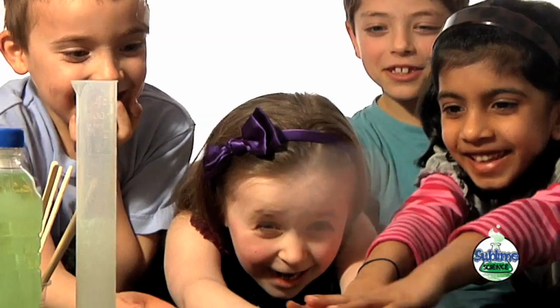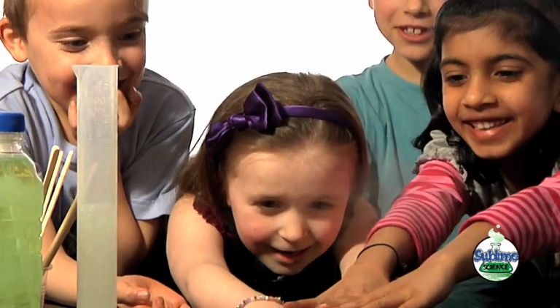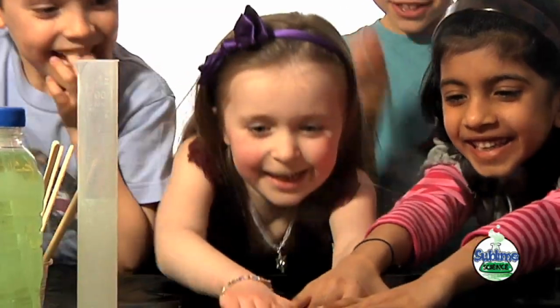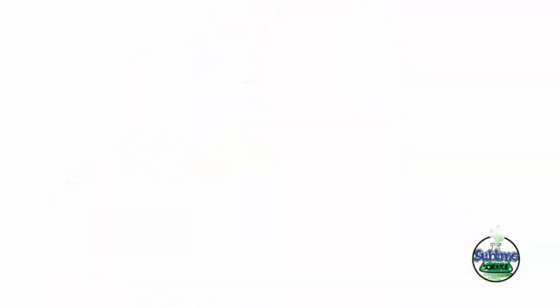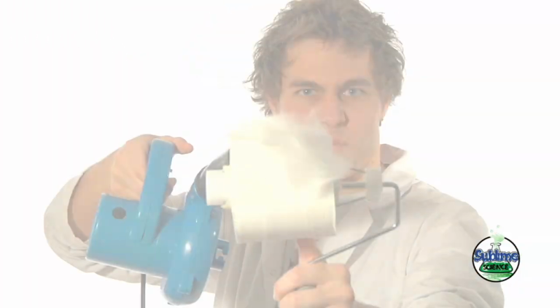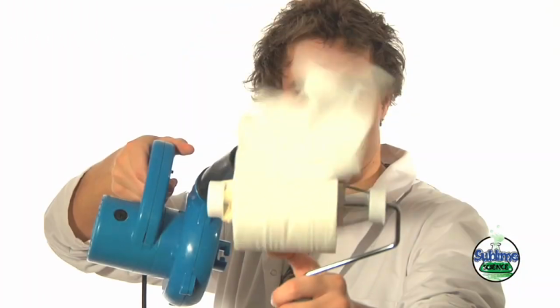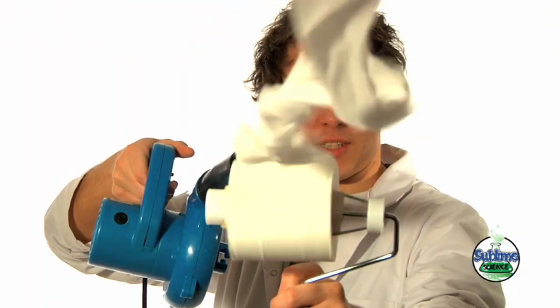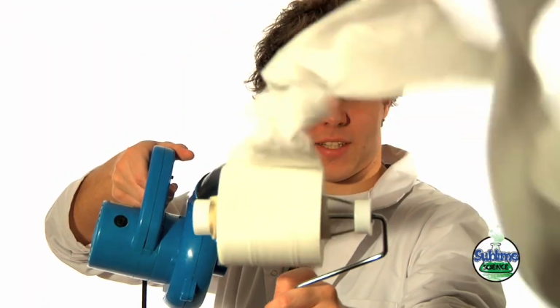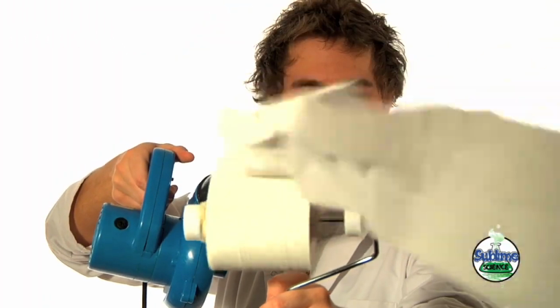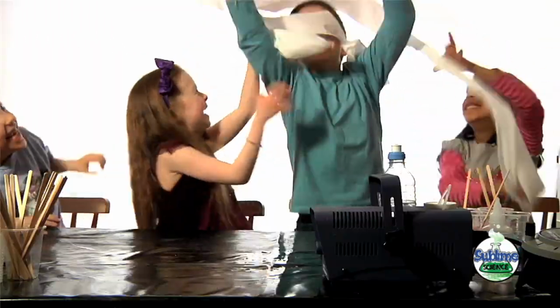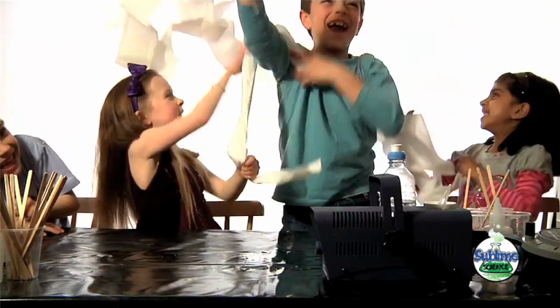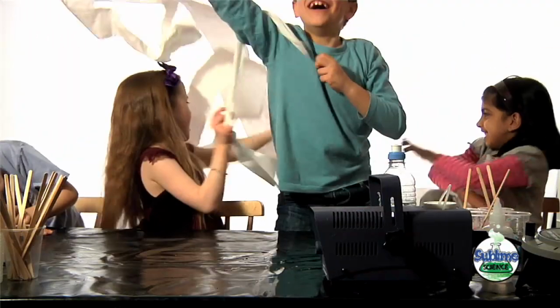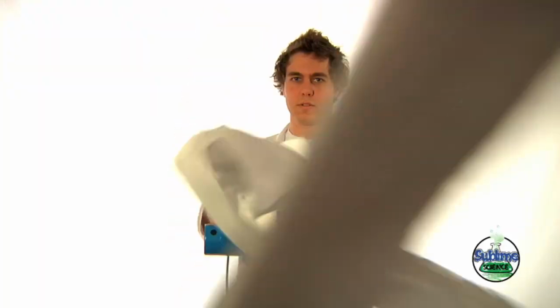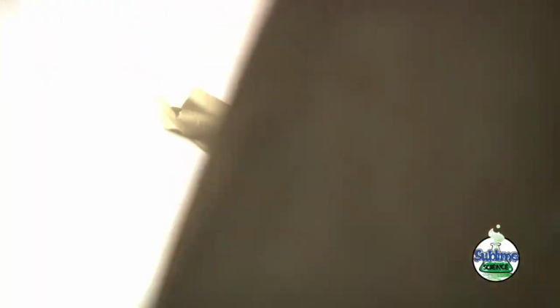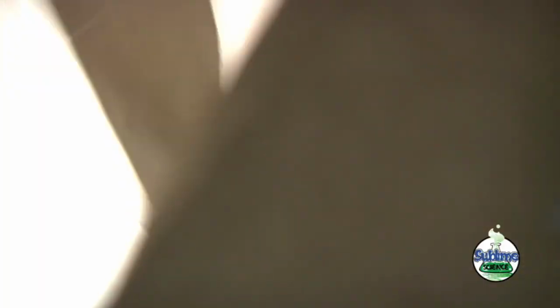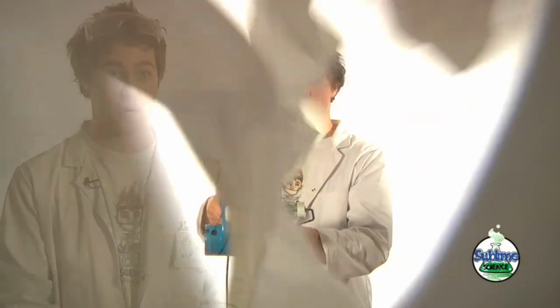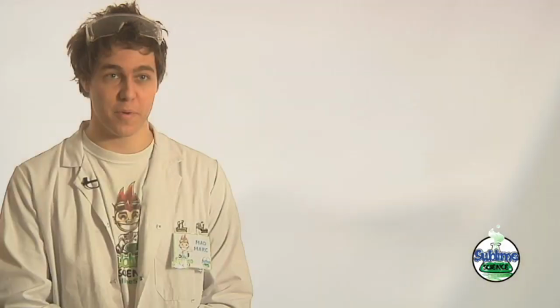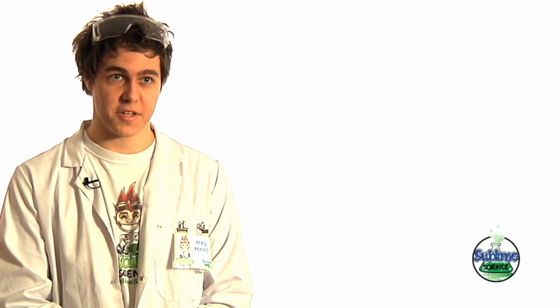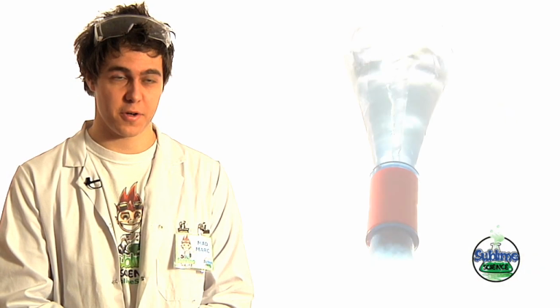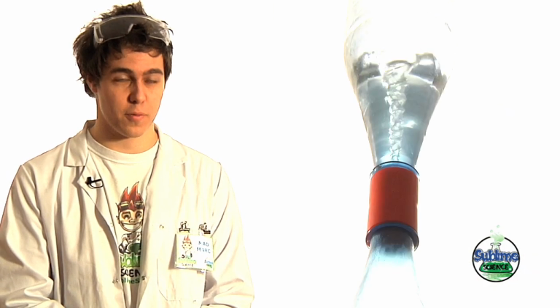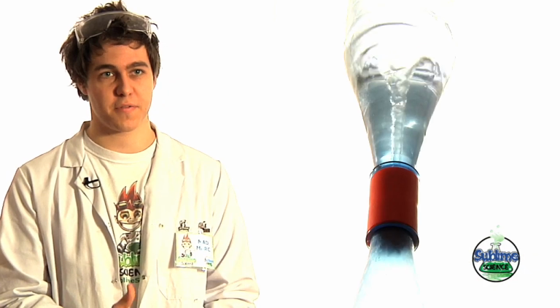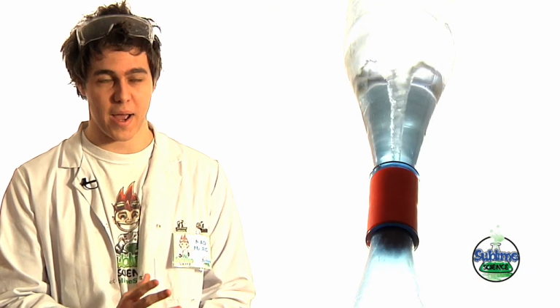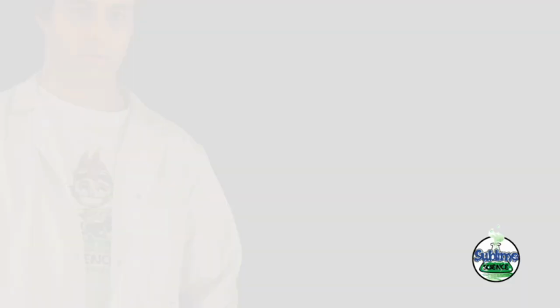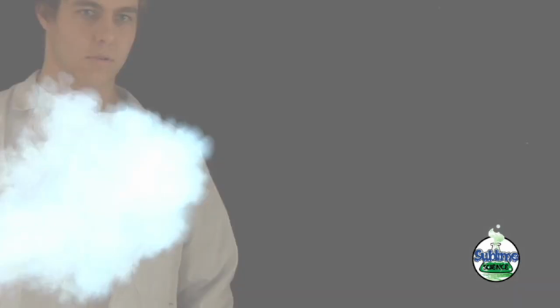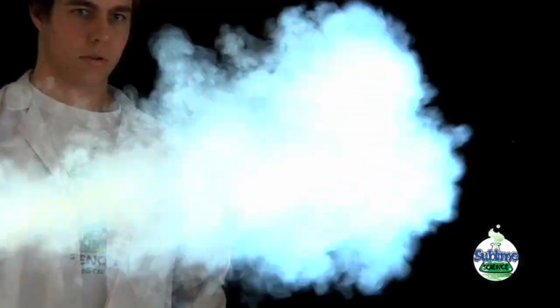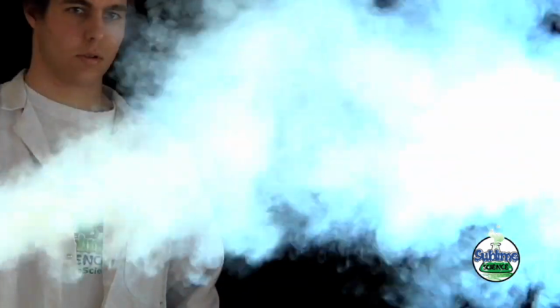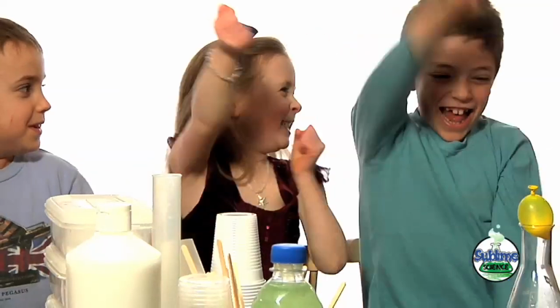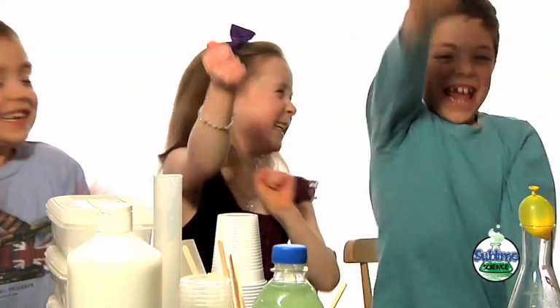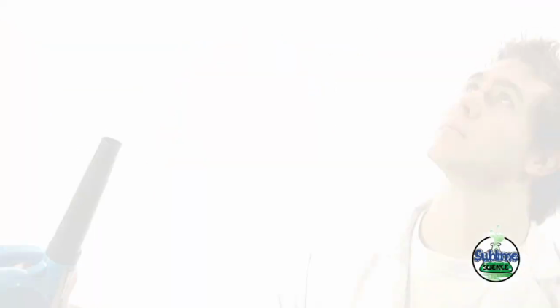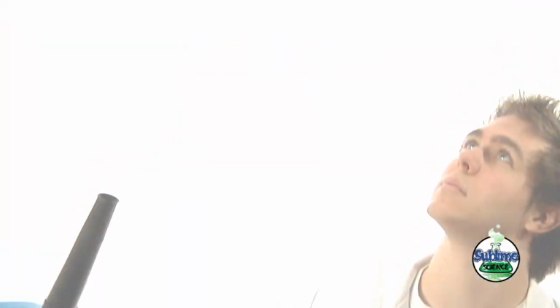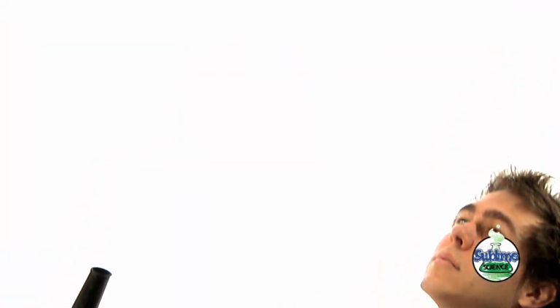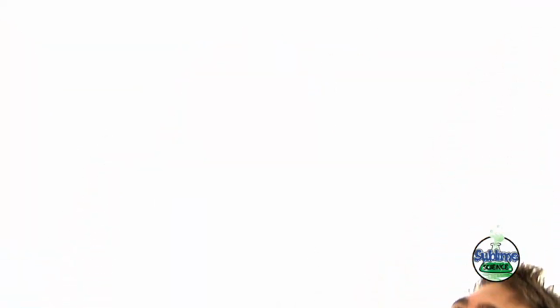The perfect audience for Sublime Science would be primary school aged children, so anywhere between 5 and 12. We've got an experienced team of presenters who have all kinds of different backgrounds, but what we all have in common is a real enthusiasm for teaching children about science.